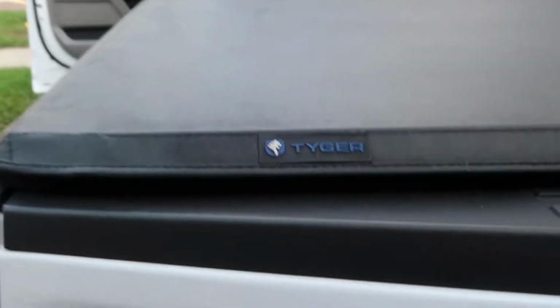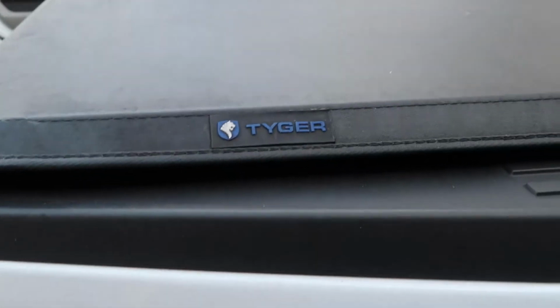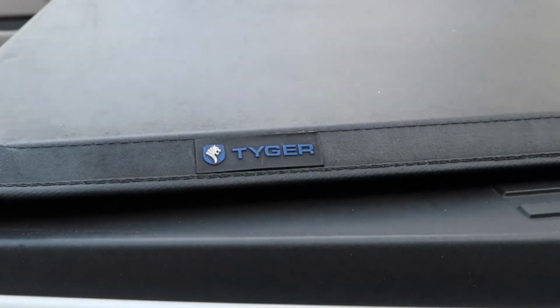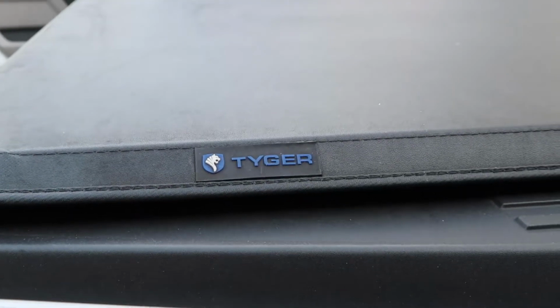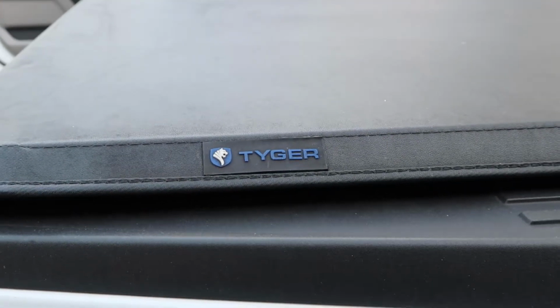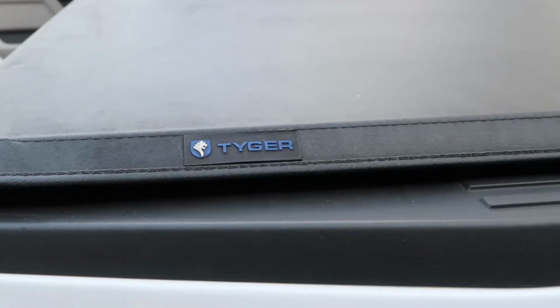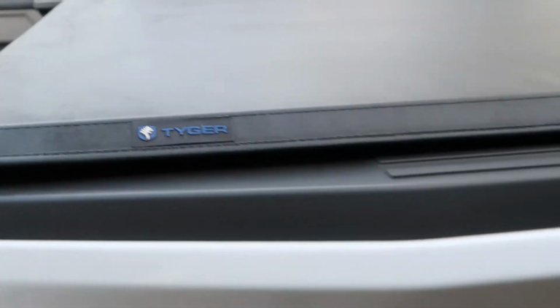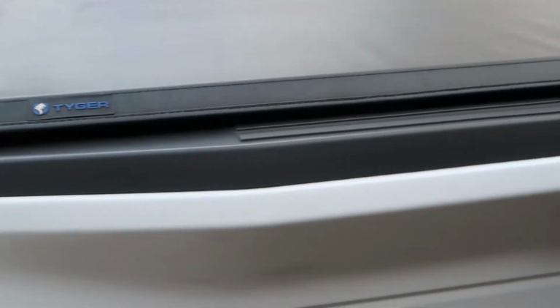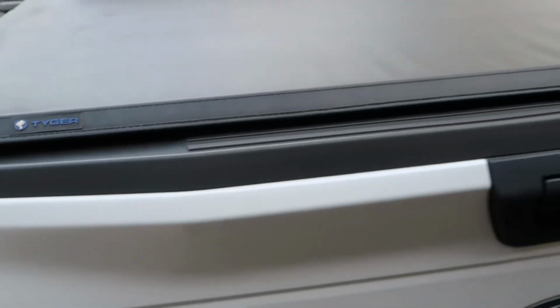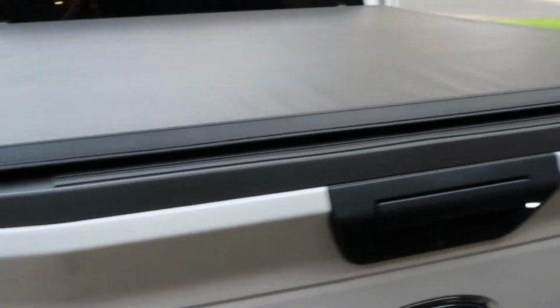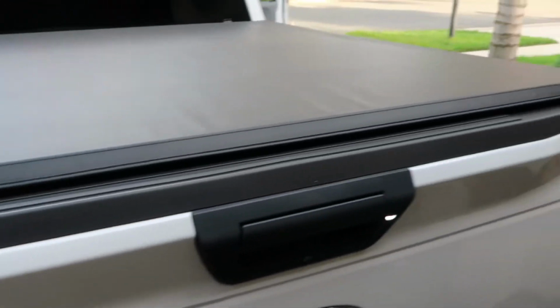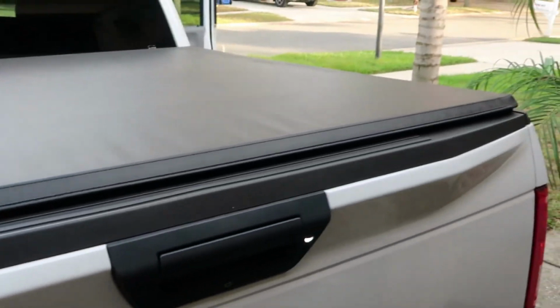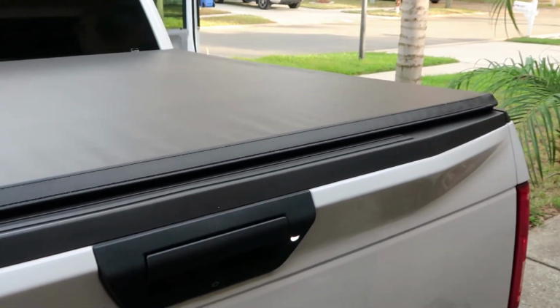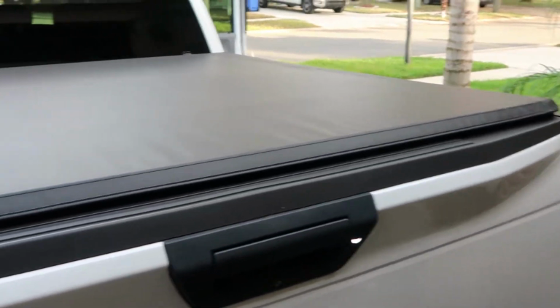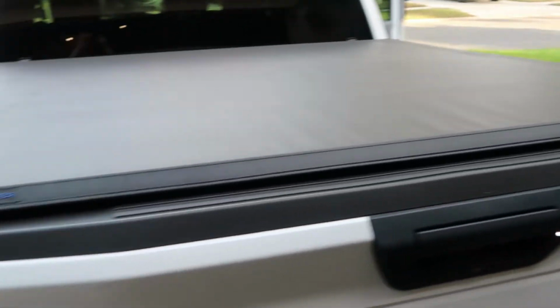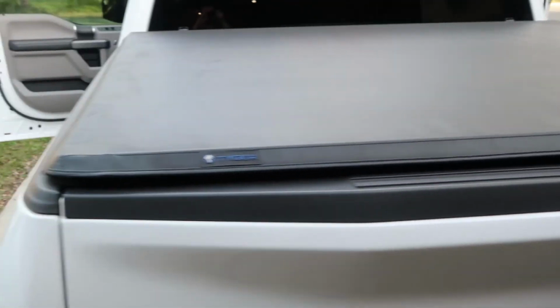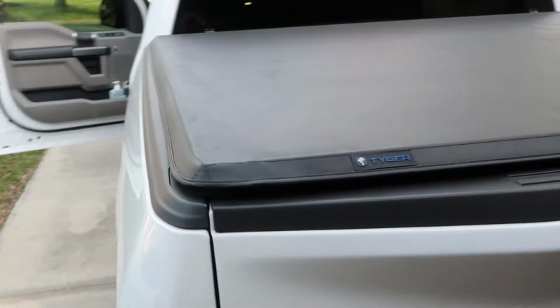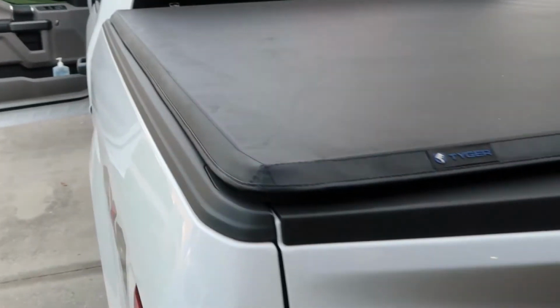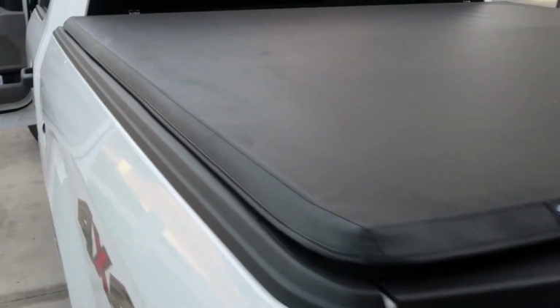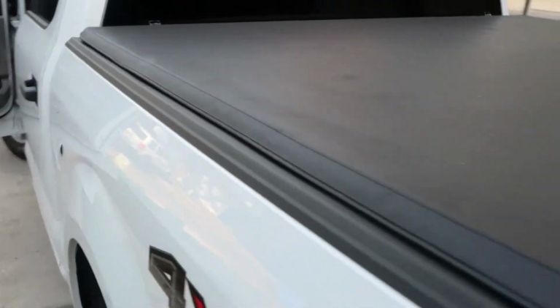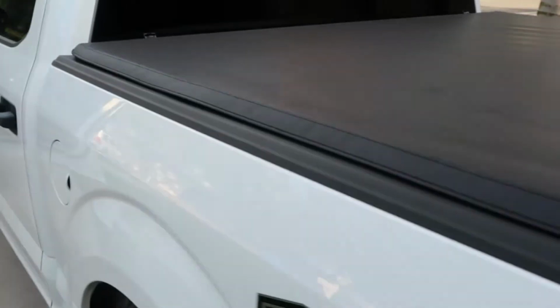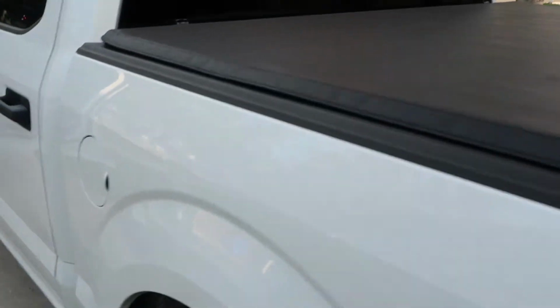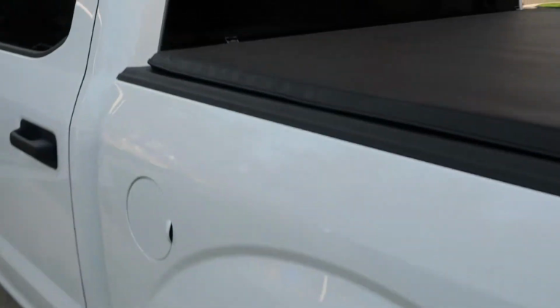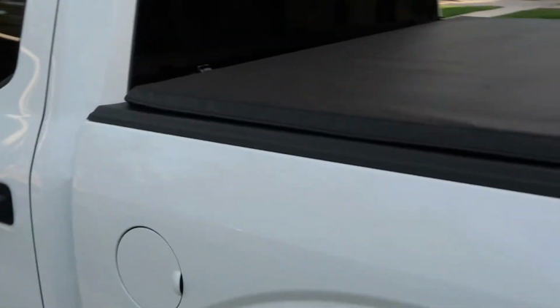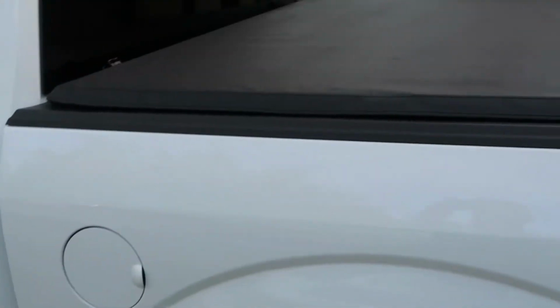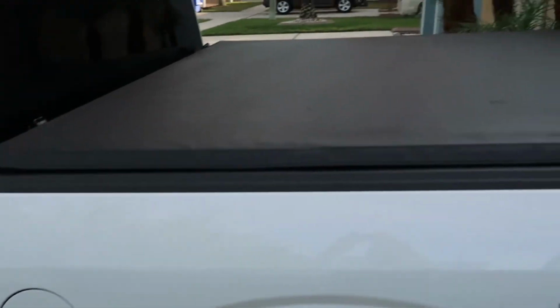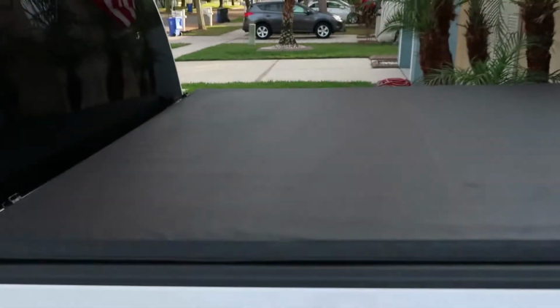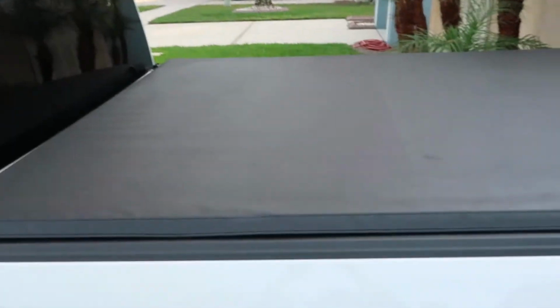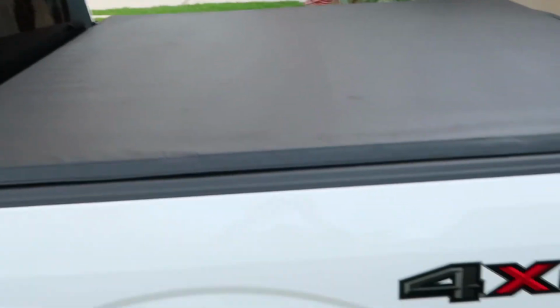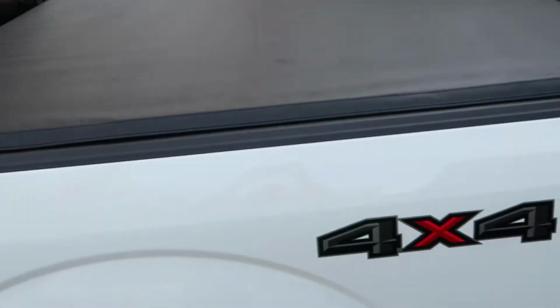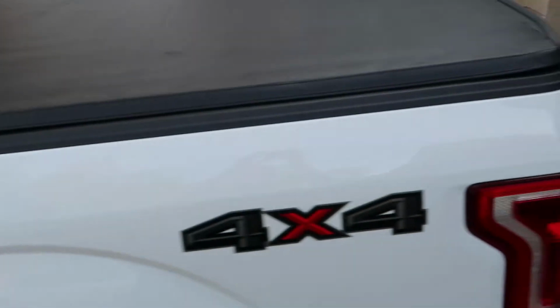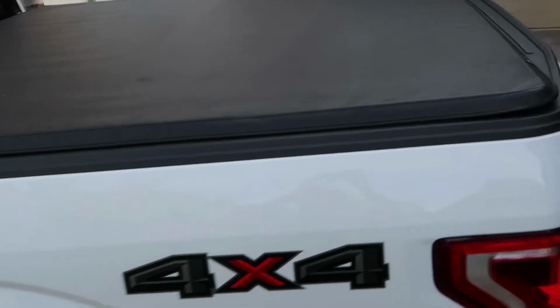Lastly, I wanted to go over my tonneau cover that I also ordered online. Really happy with that — fits really well, good for the price. Kind of giving everybody an idea of what it looks like.